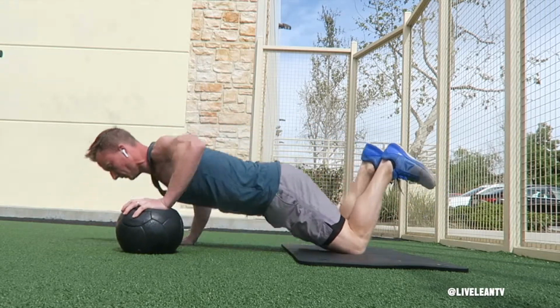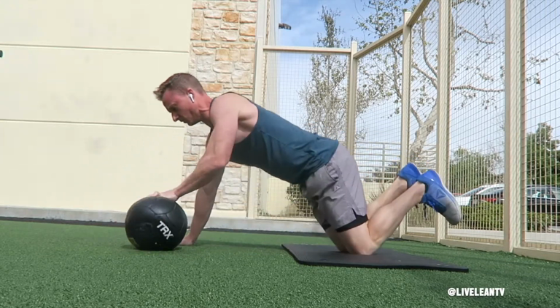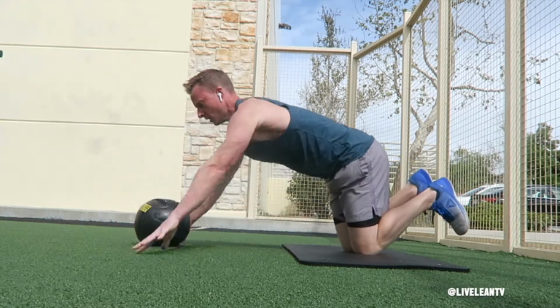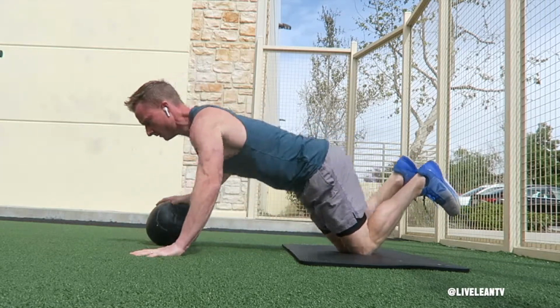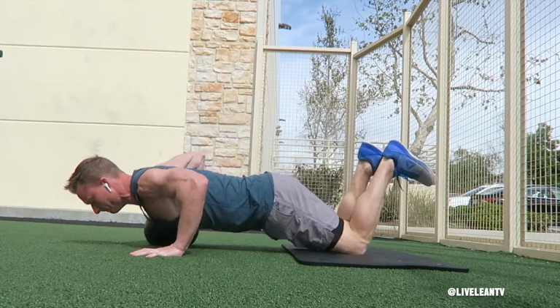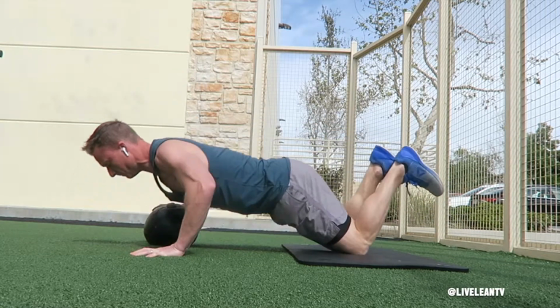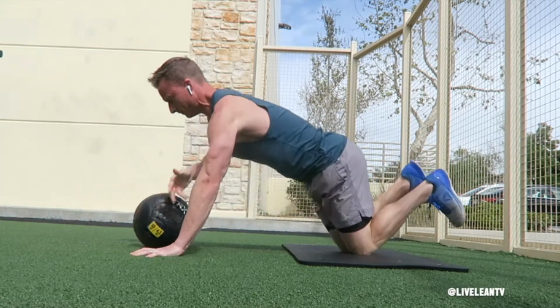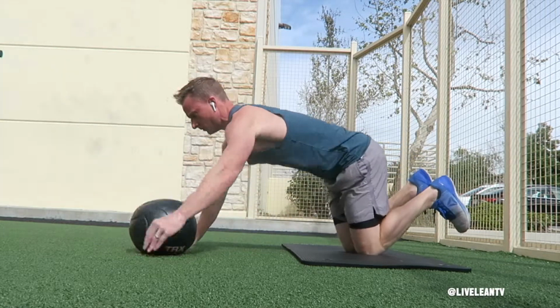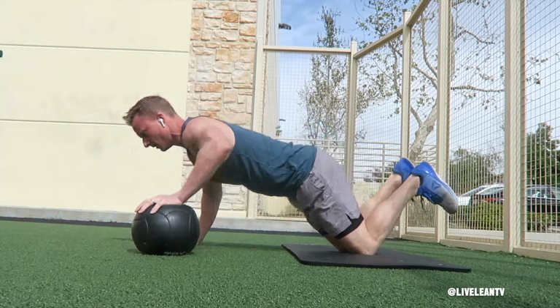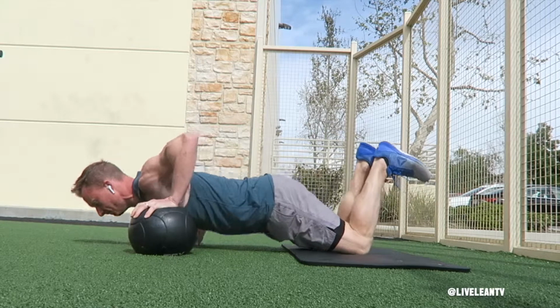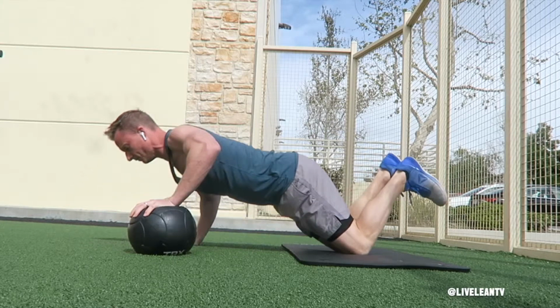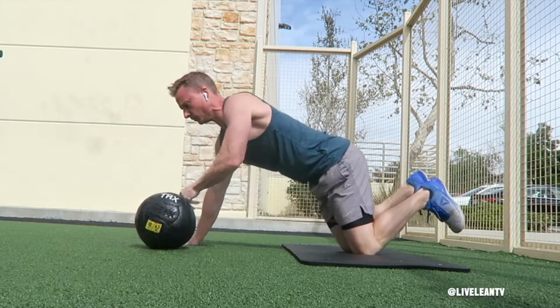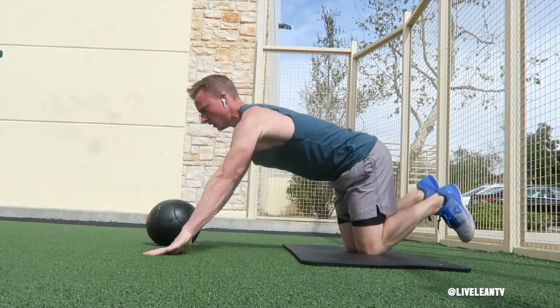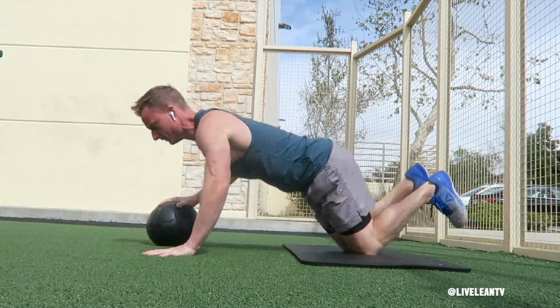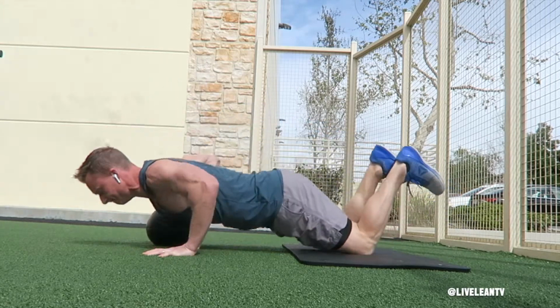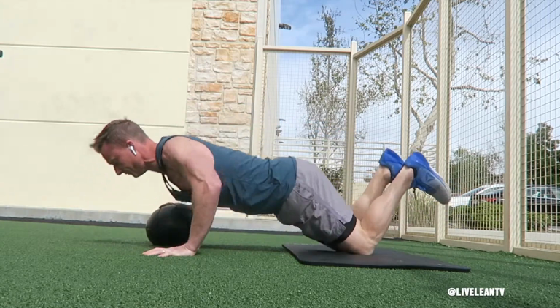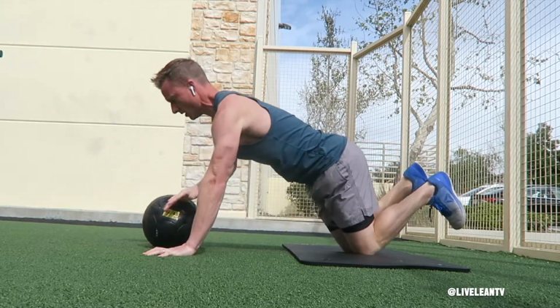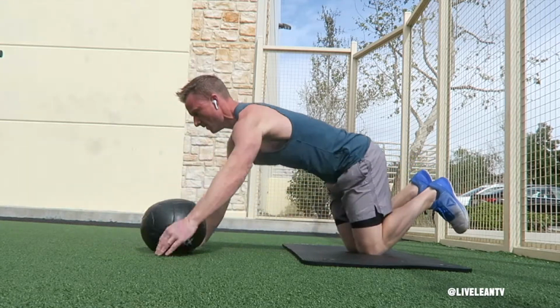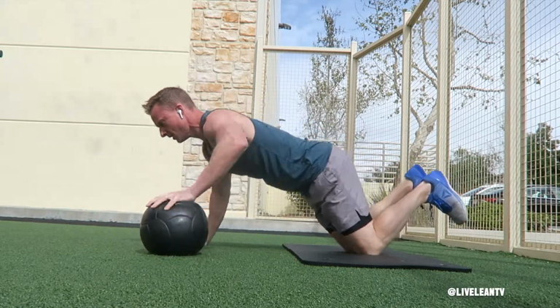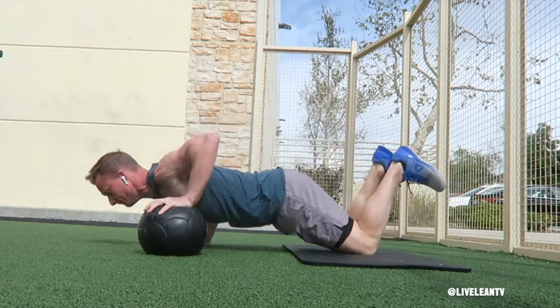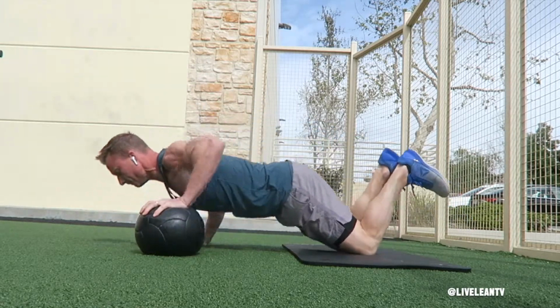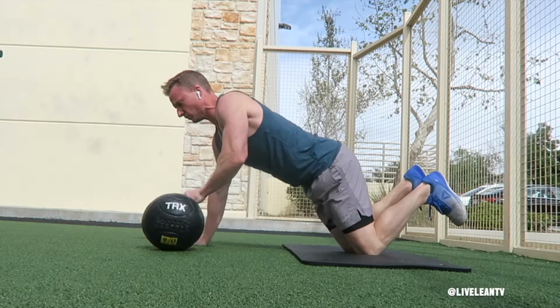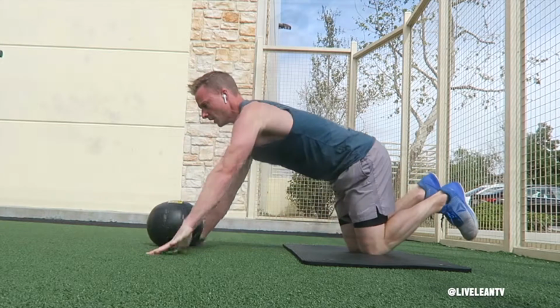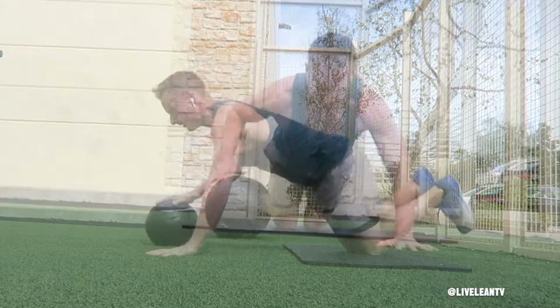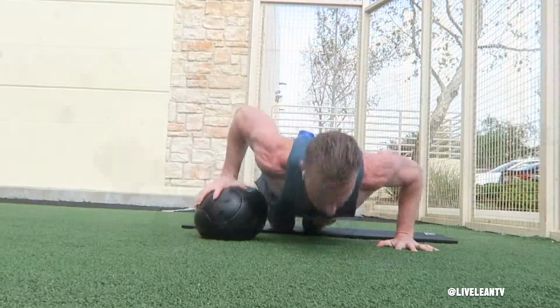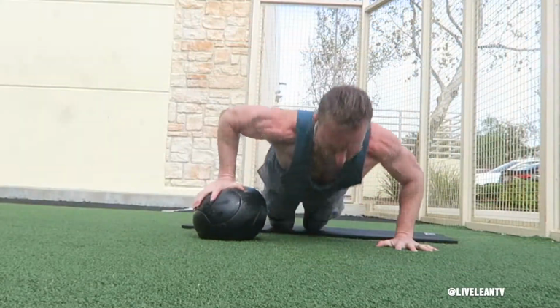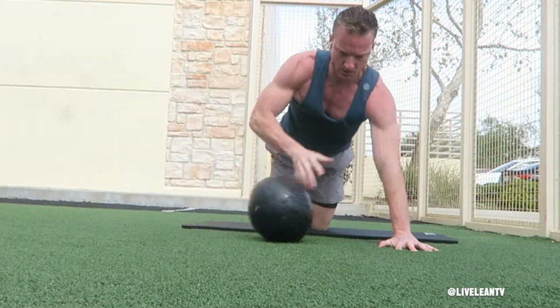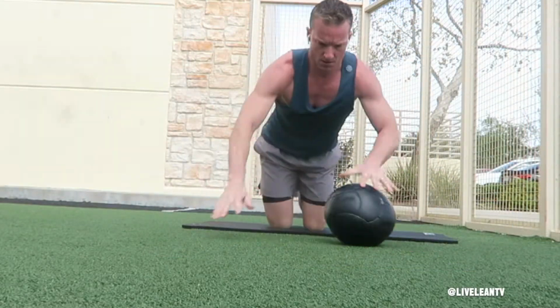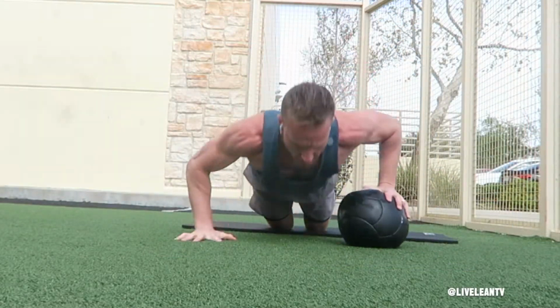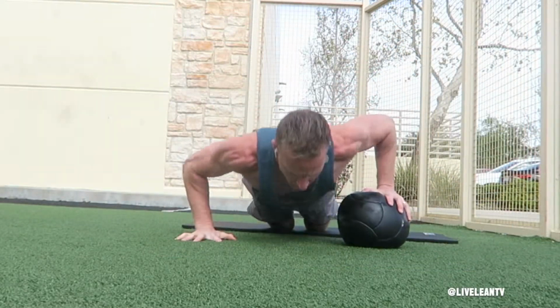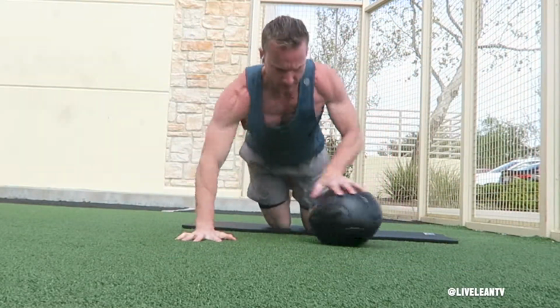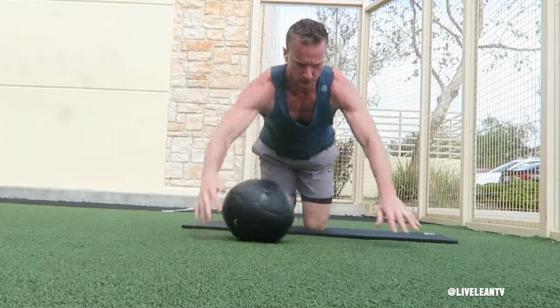Bend your elbows to lower your chest towards the floor, then push your hands through the medicine ball and the ground to press your body back up with arms extended. Quickly roll the medicine ball to your opposite hand and lower that hand back to the floor.